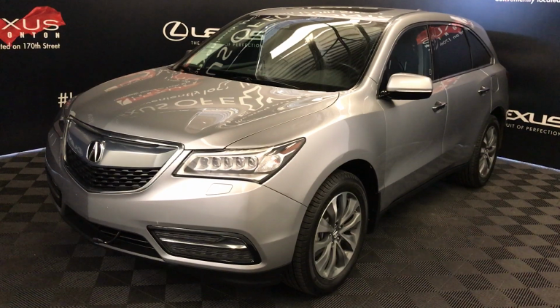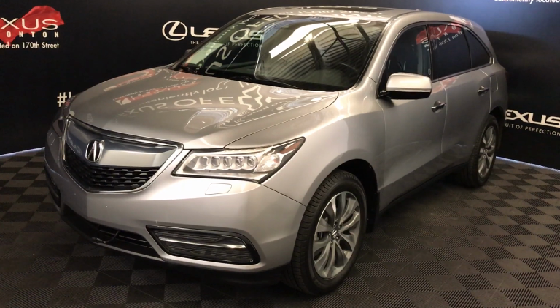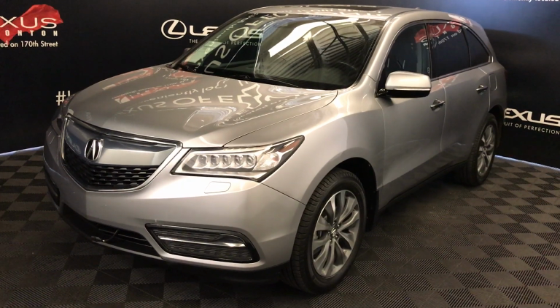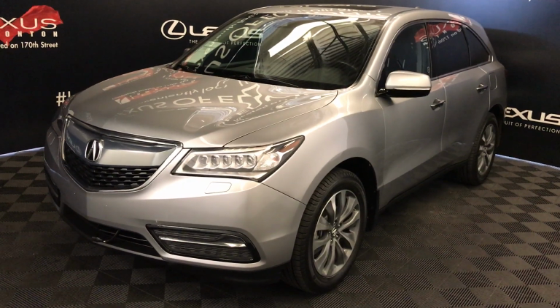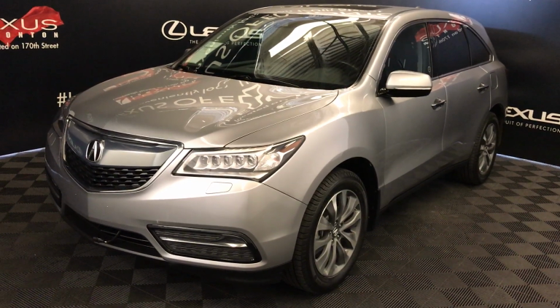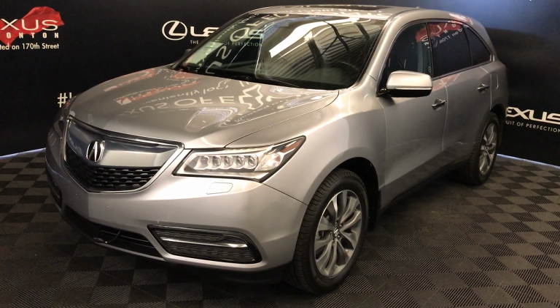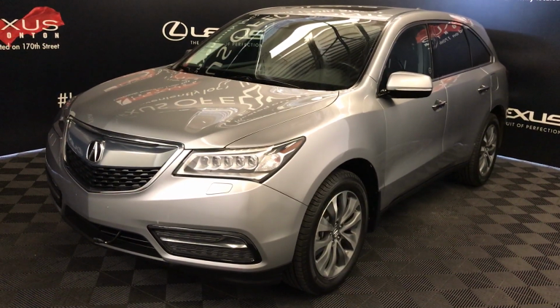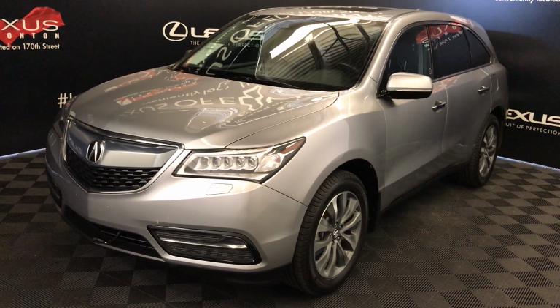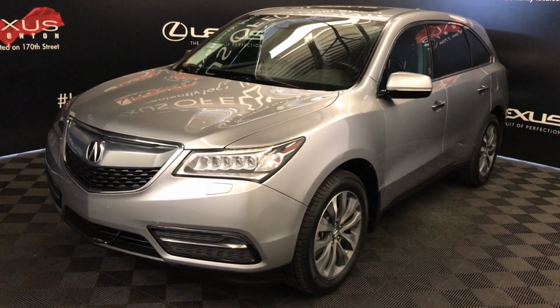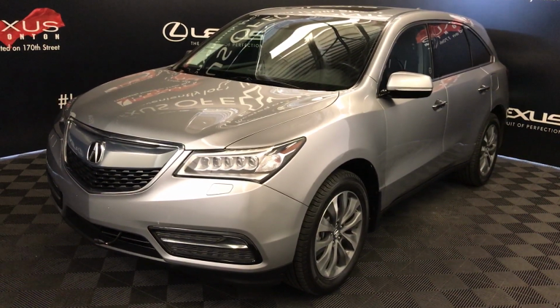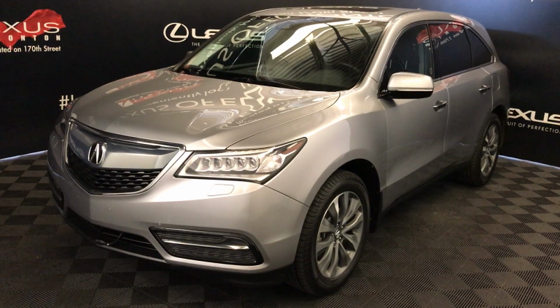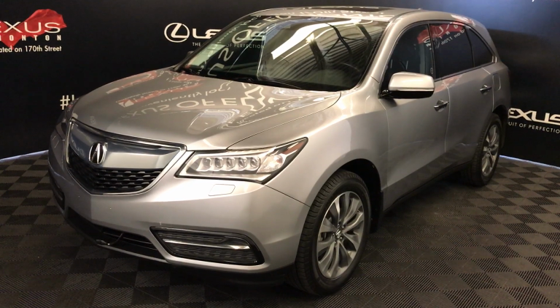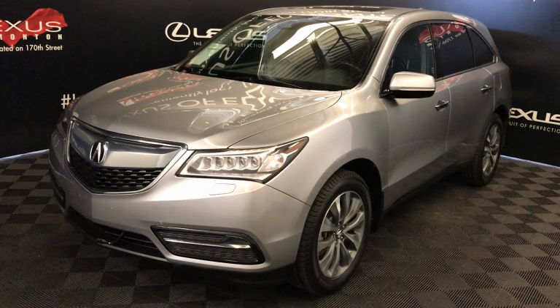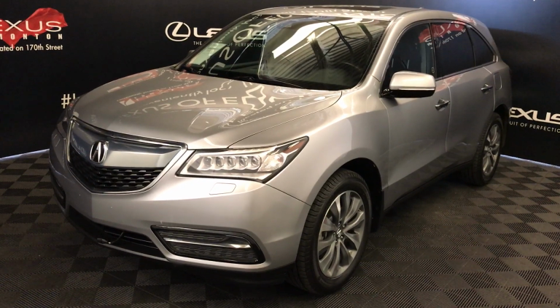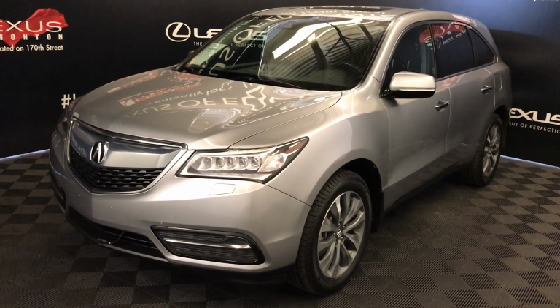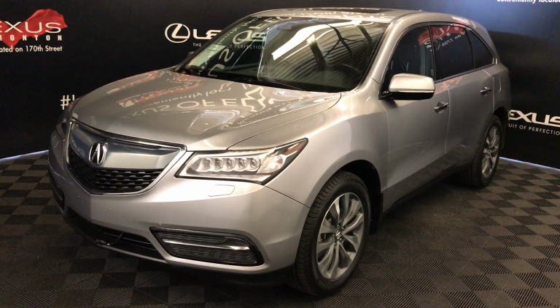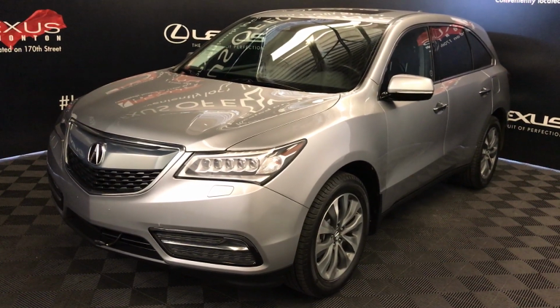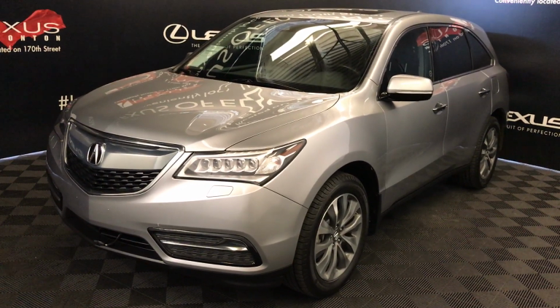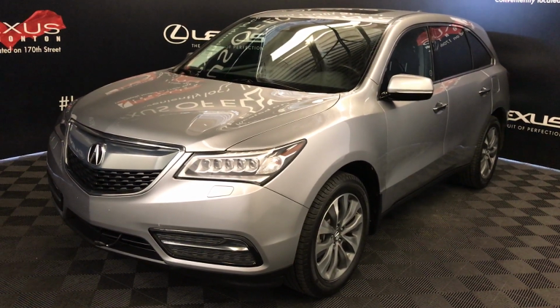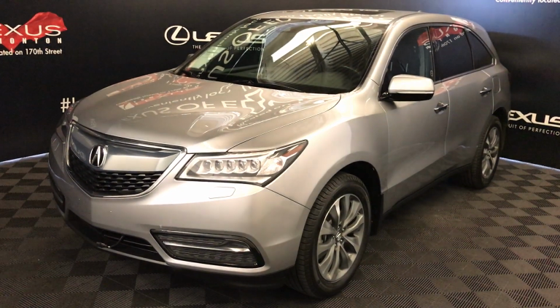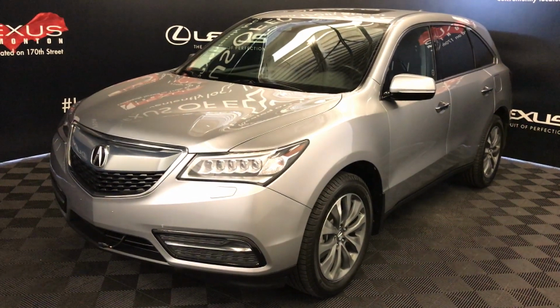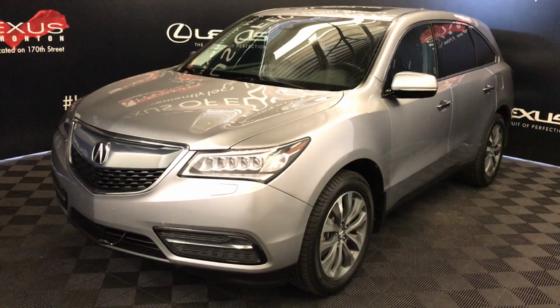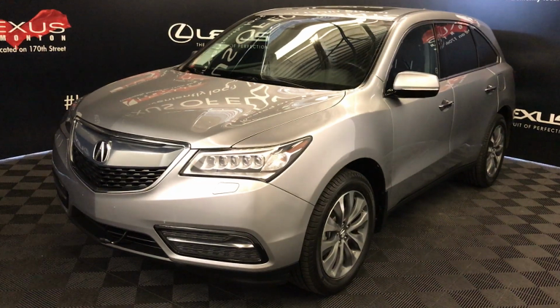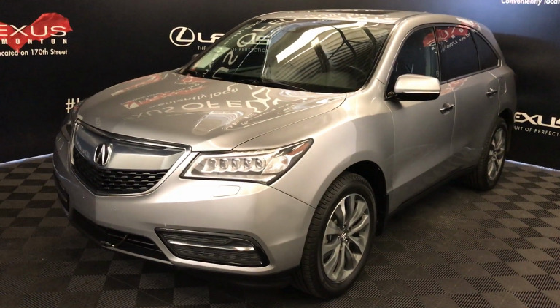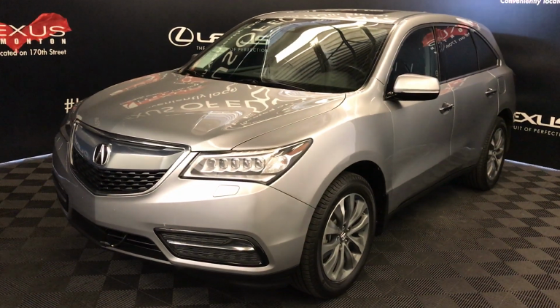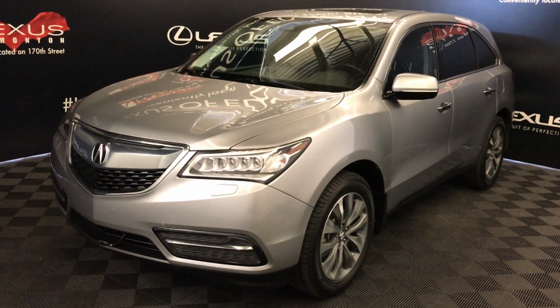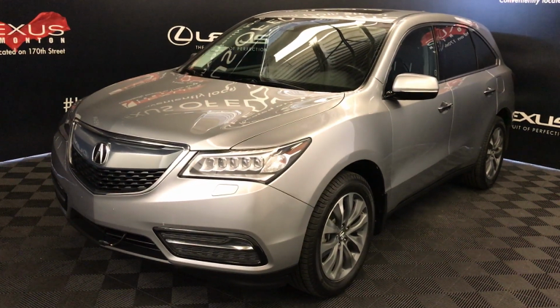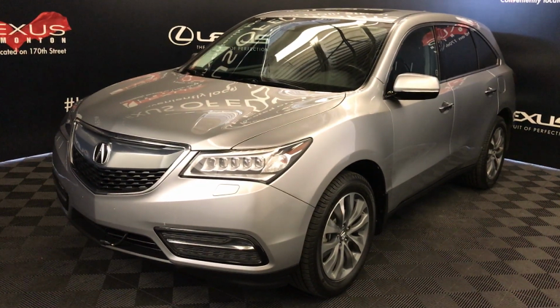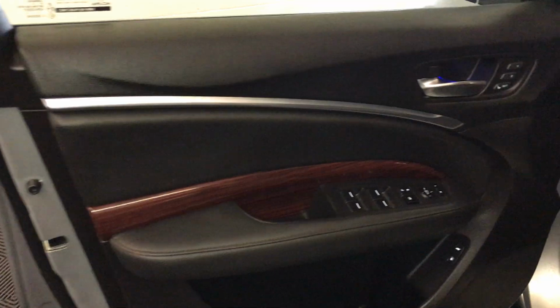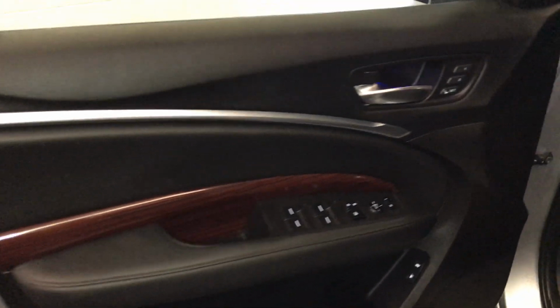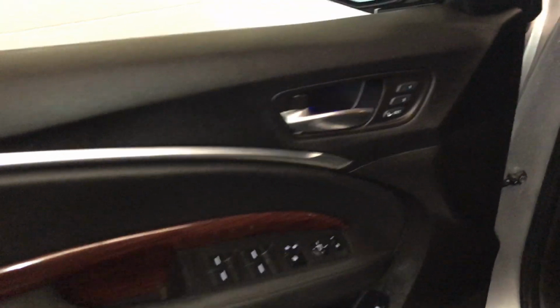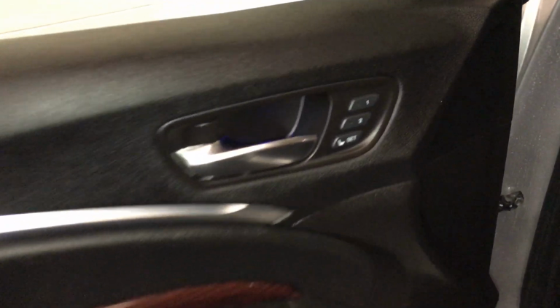We're looking at a pre-owned 2016 Acura MDX. Nine-speed automatic, 3.5-litre six-cylinder engine, all-wheel drive, silver exterior, black leather, four-door, seven-passenger, with driver's seat memory.